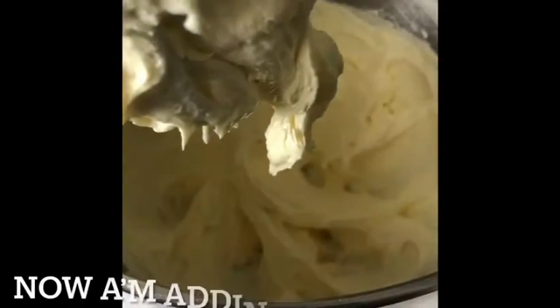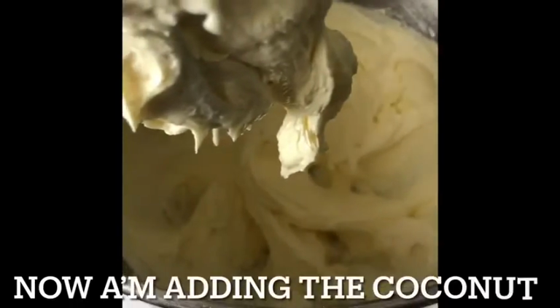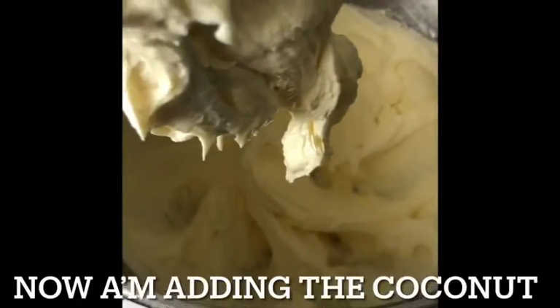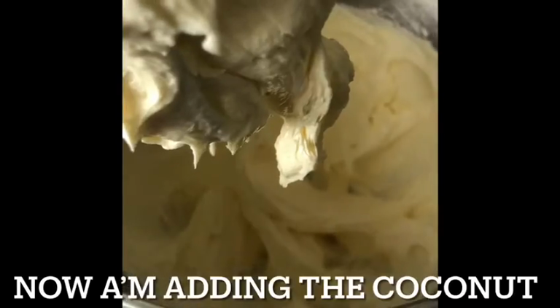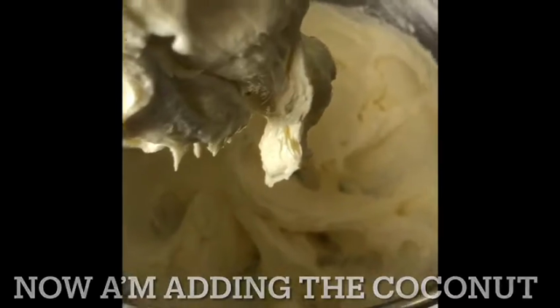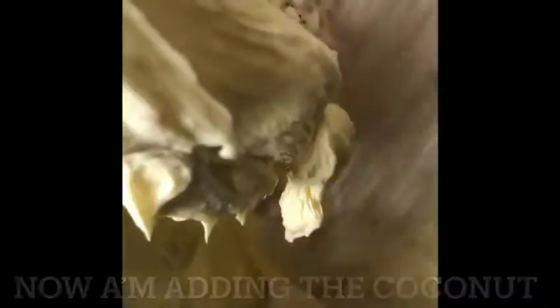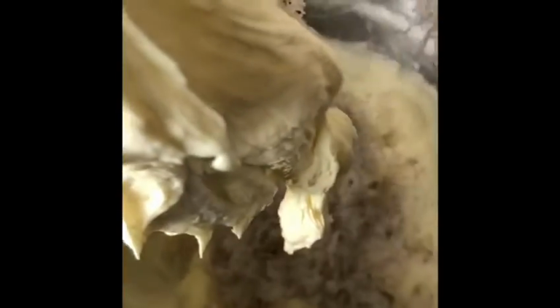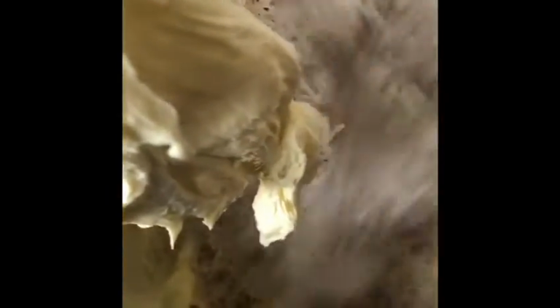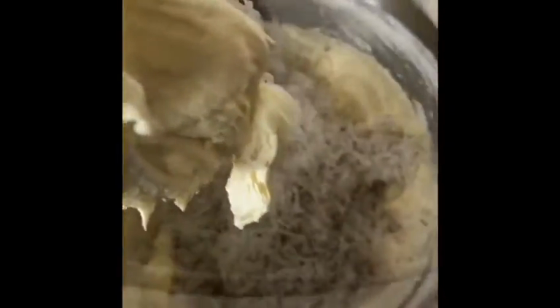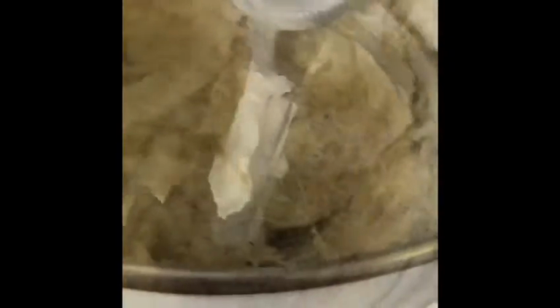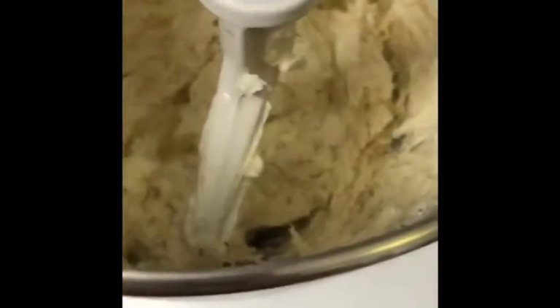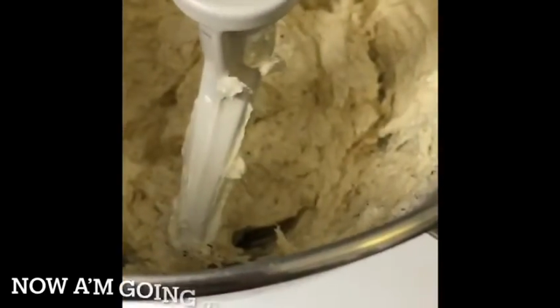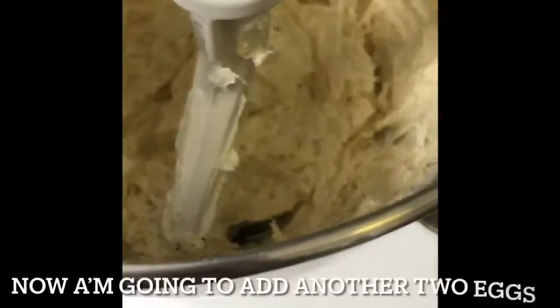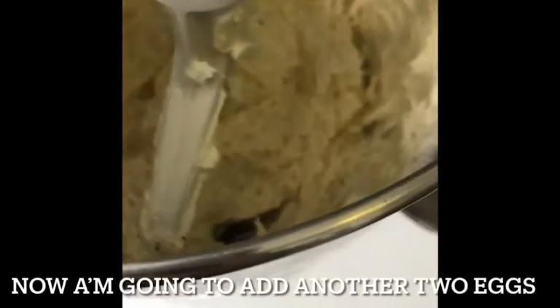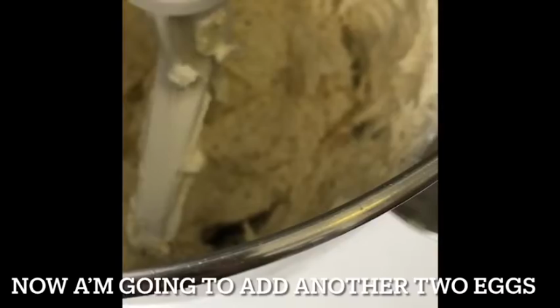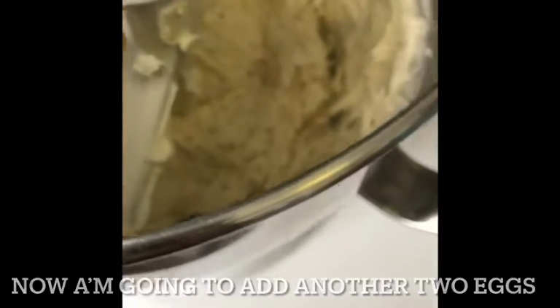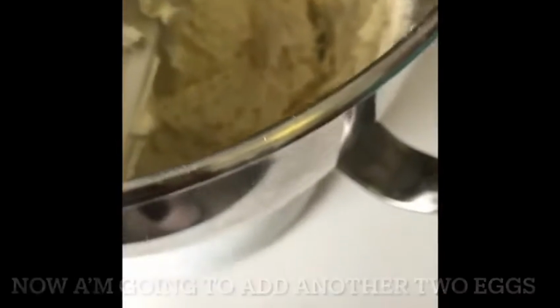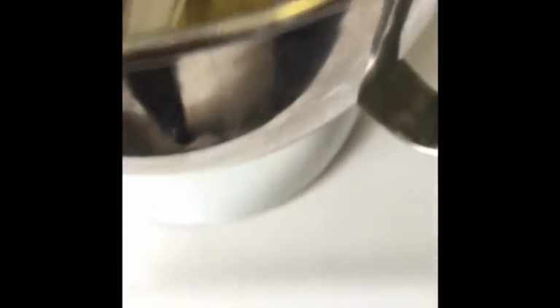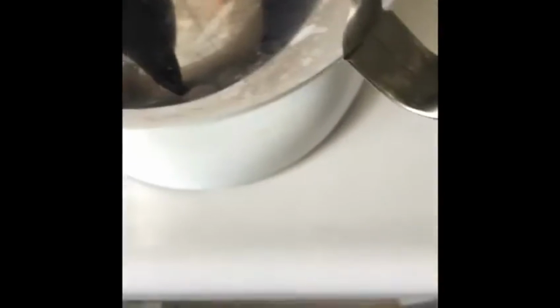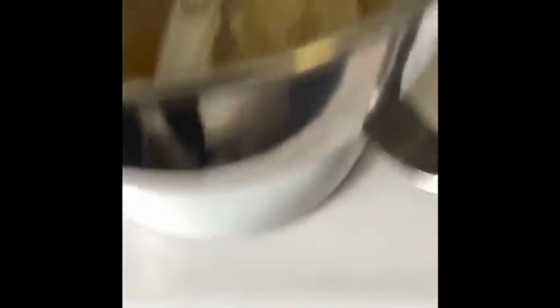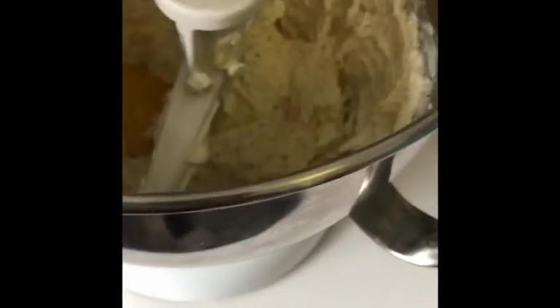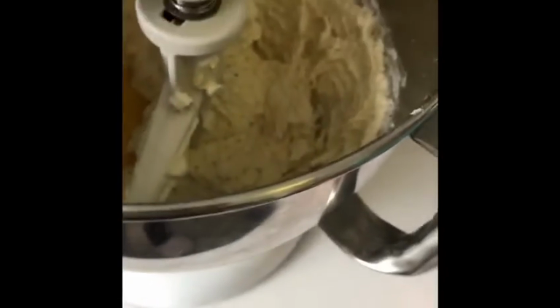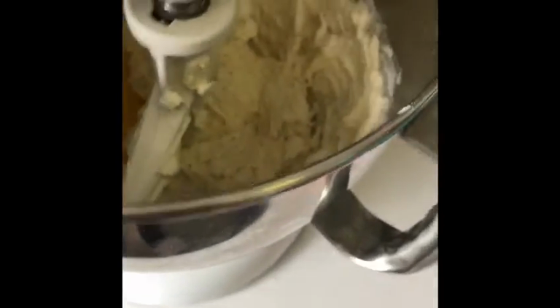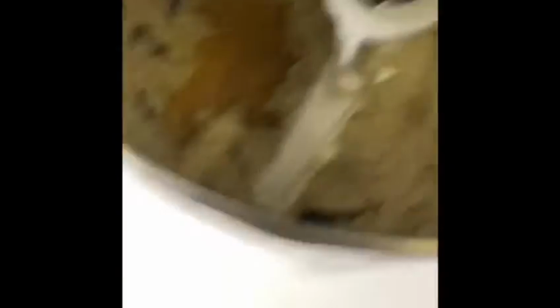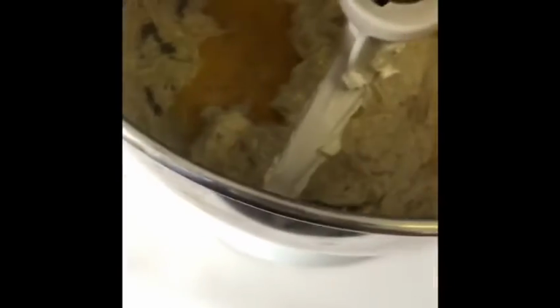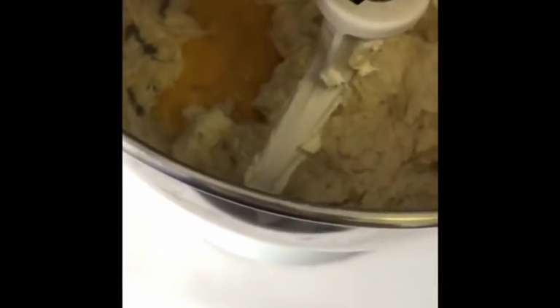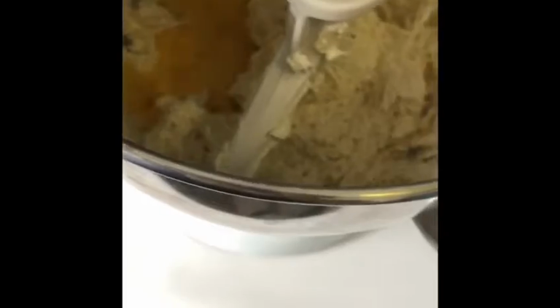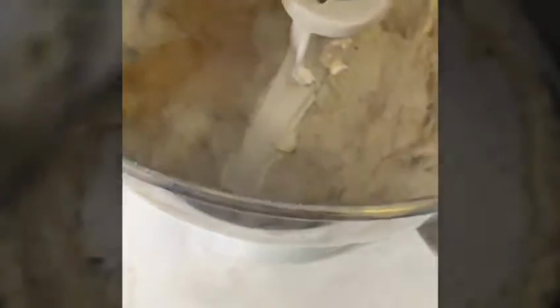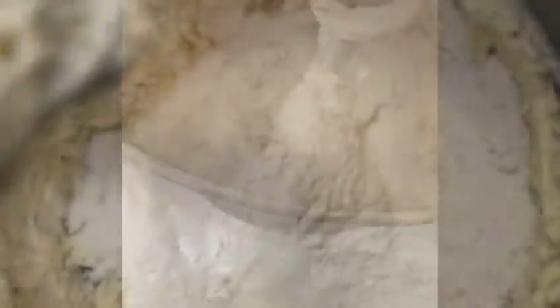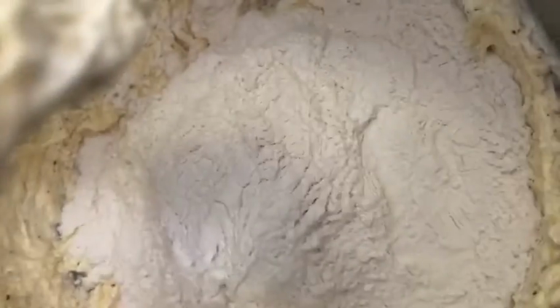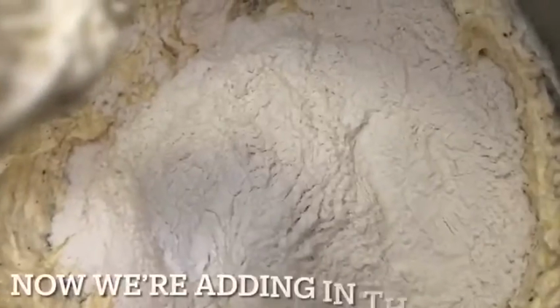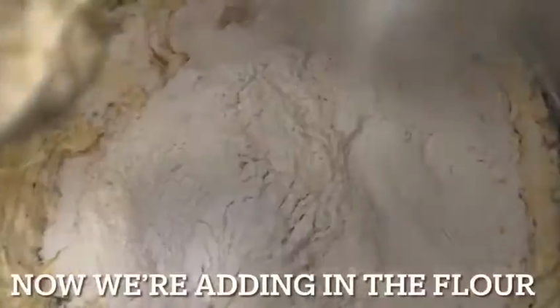Now I'm adding the coconut. Now I'm going to add the other two eggs. Now we're adding in the flour.